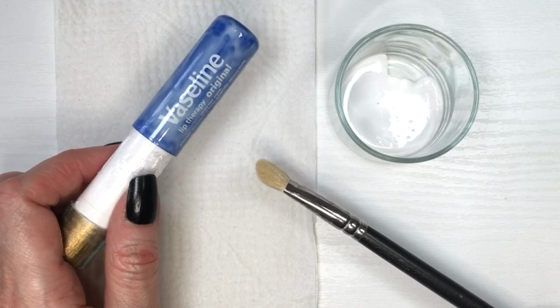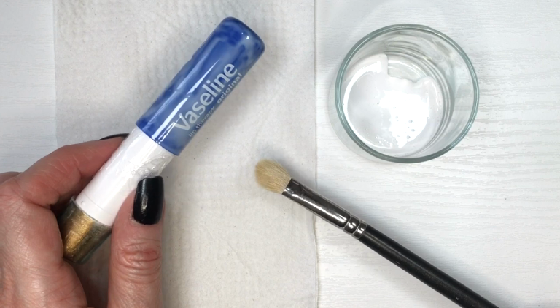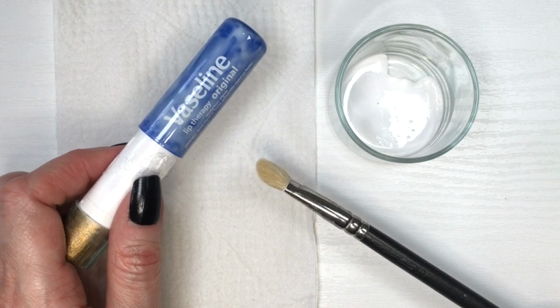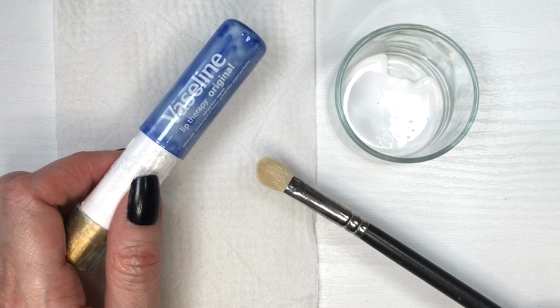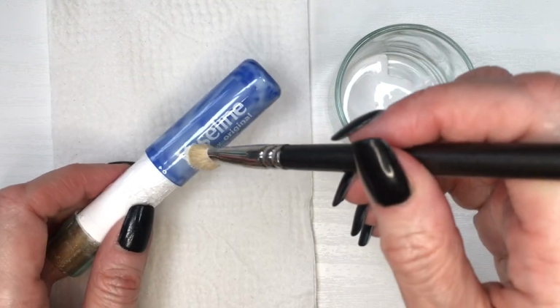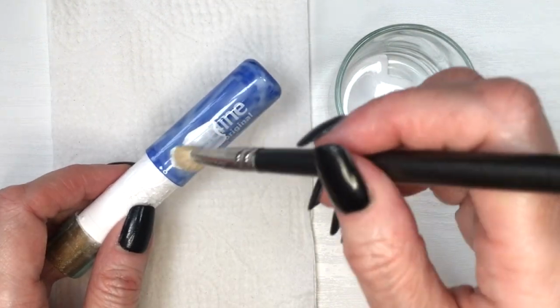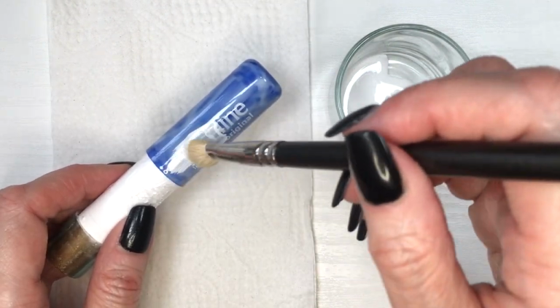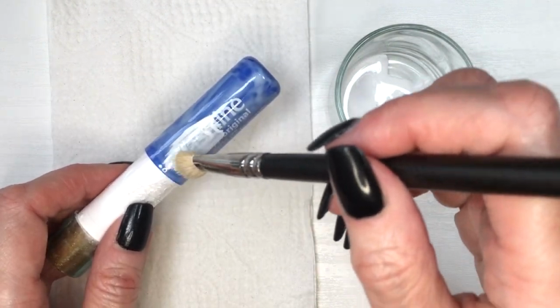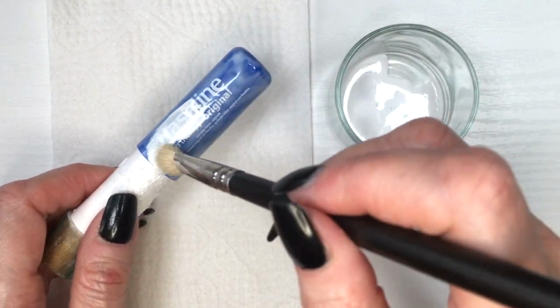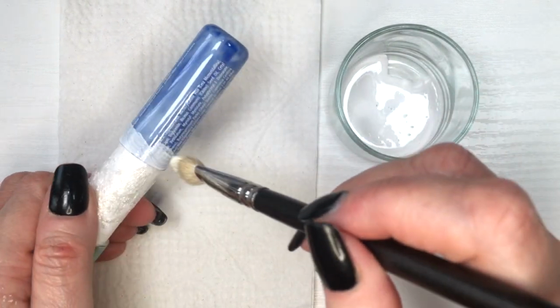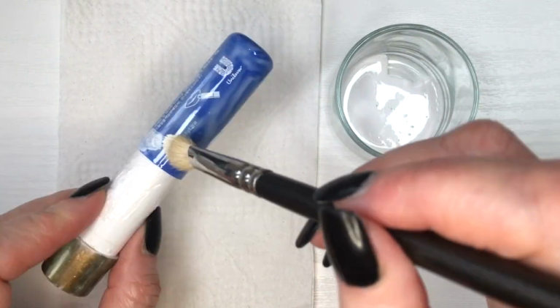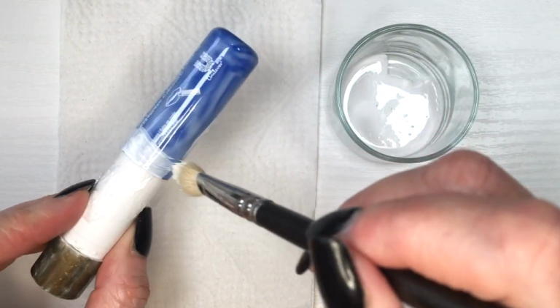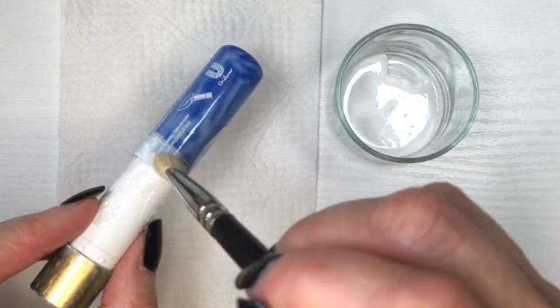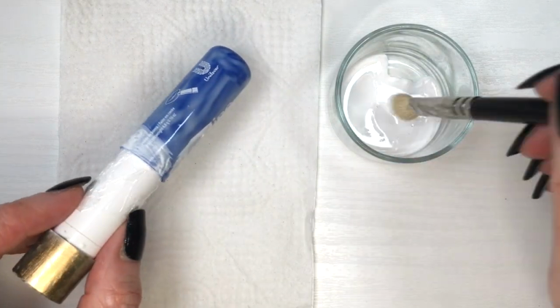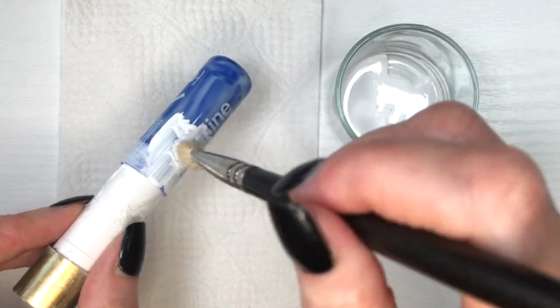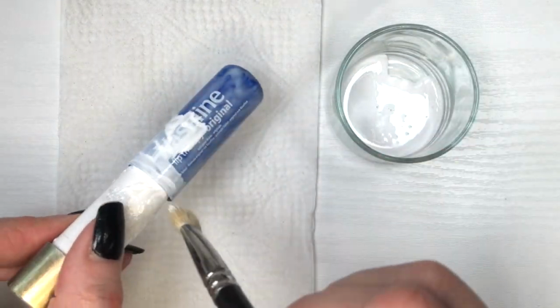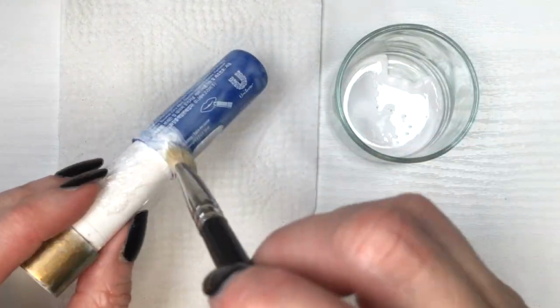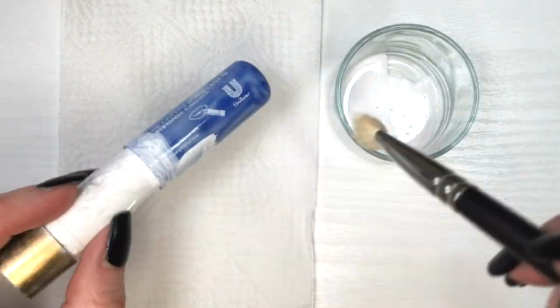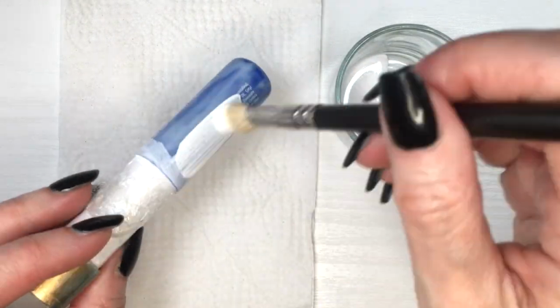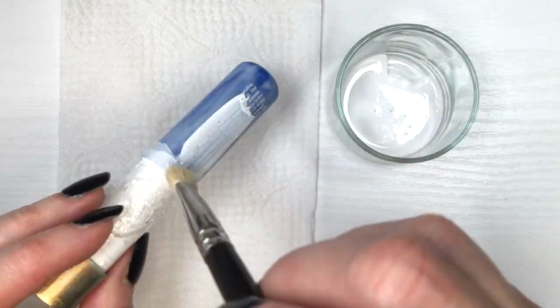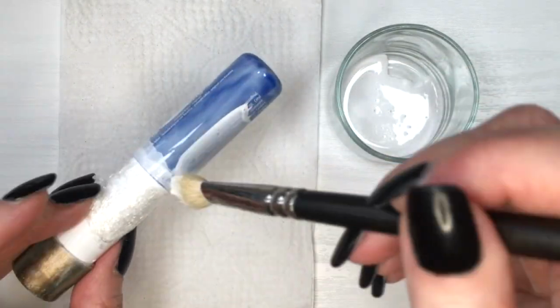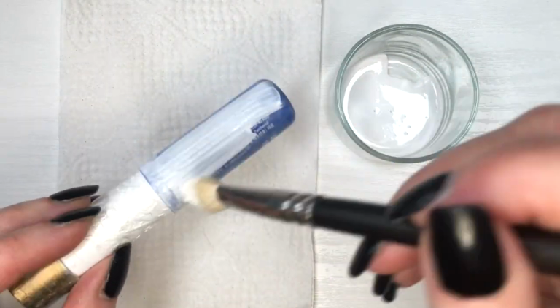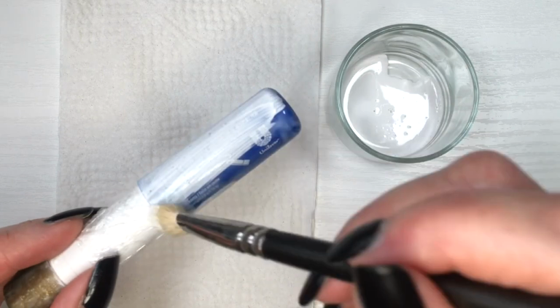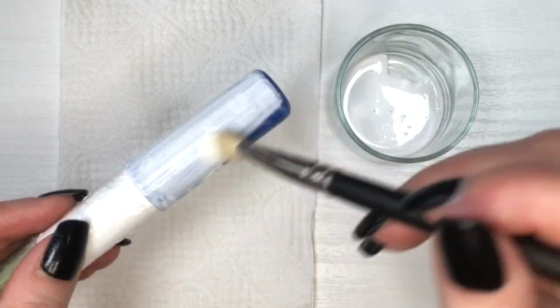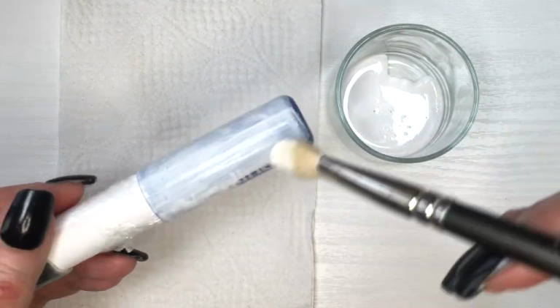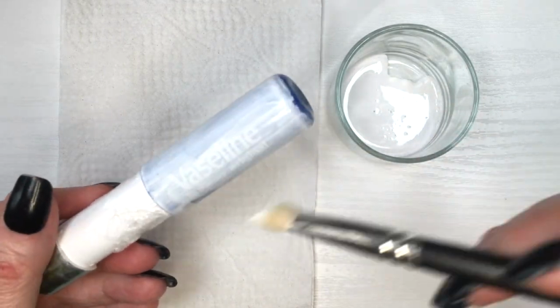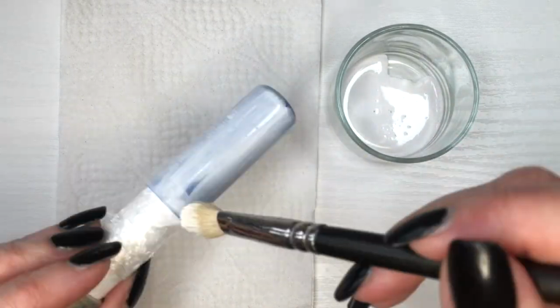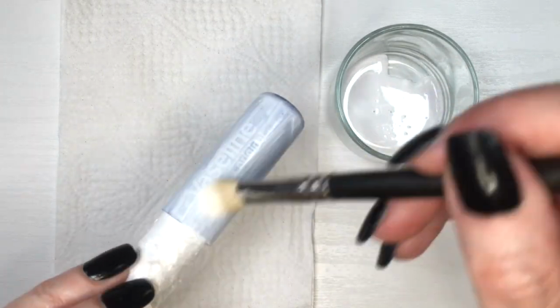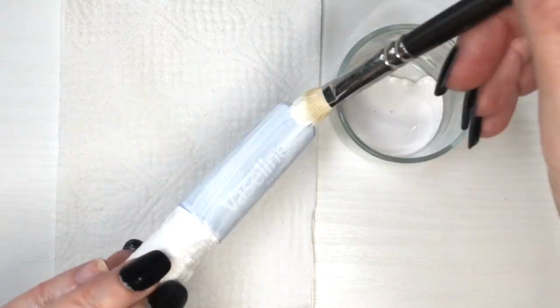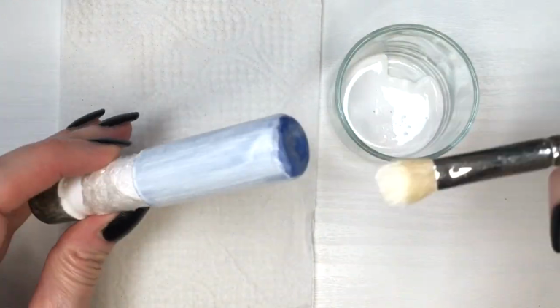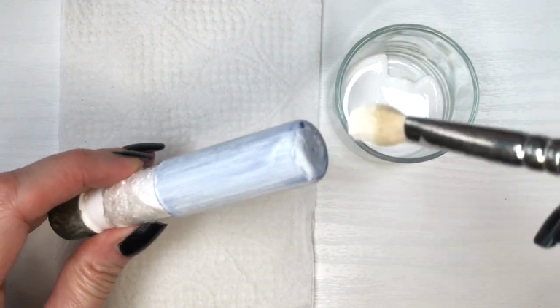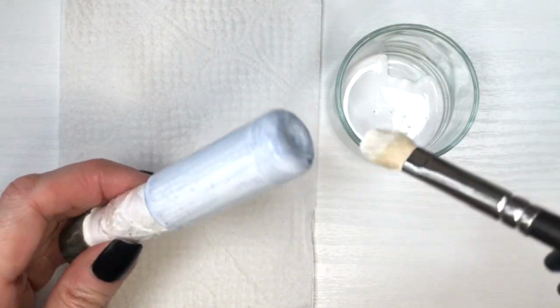Then I'm going to be using some white acrylic paint and painting the part on top. I'm using an eyeshadow brush — I find the bristles are softer in these kinds of brushes as opposed to arts and crafts brushes. I'm giving the white a few coats until it's opaque.